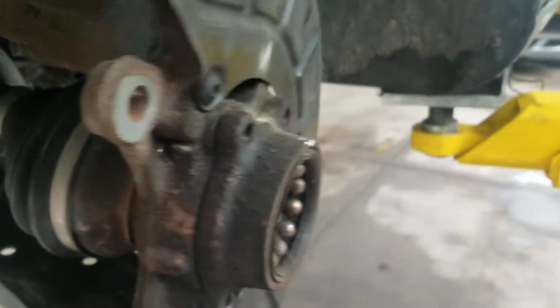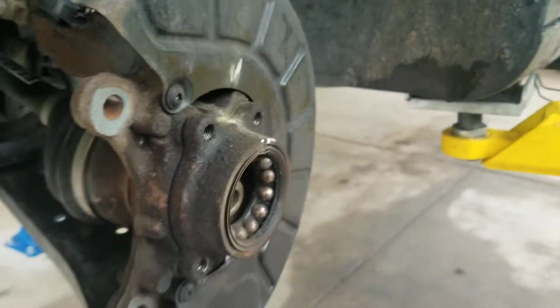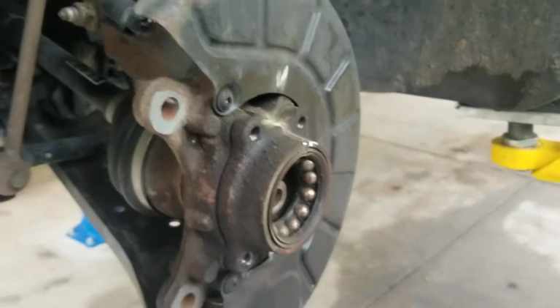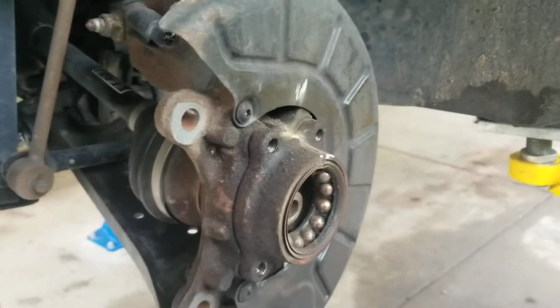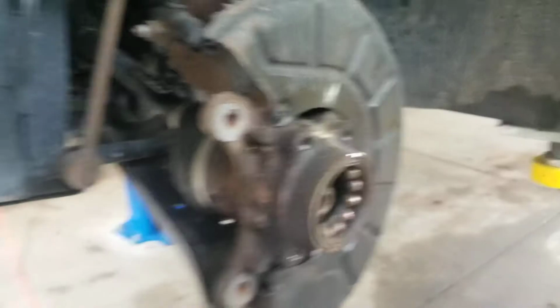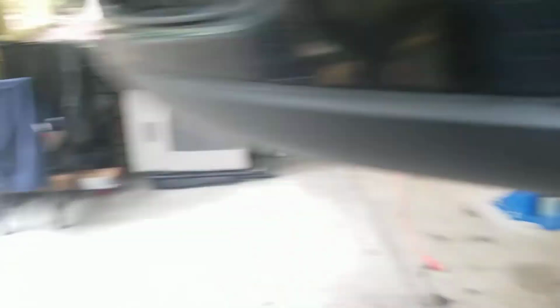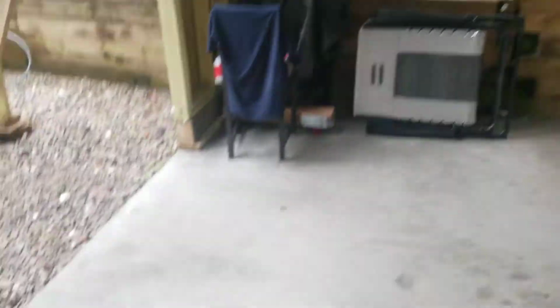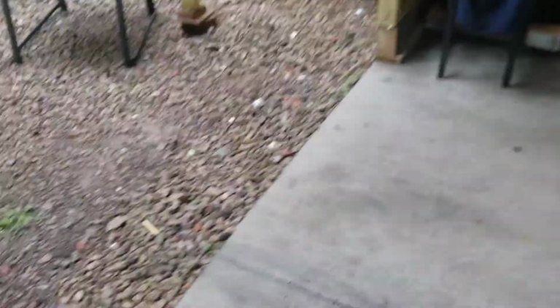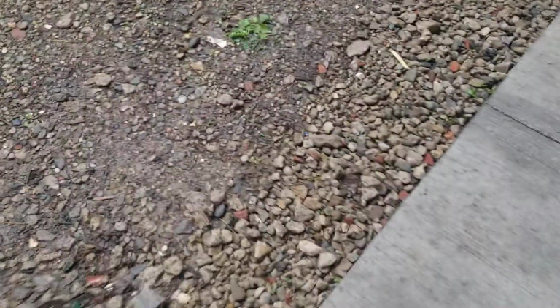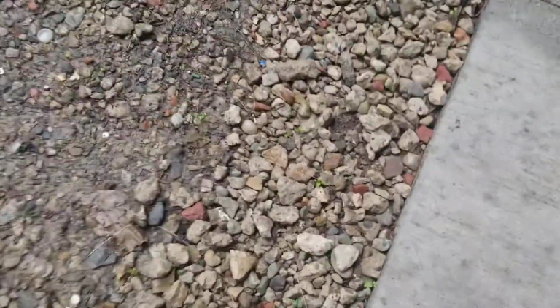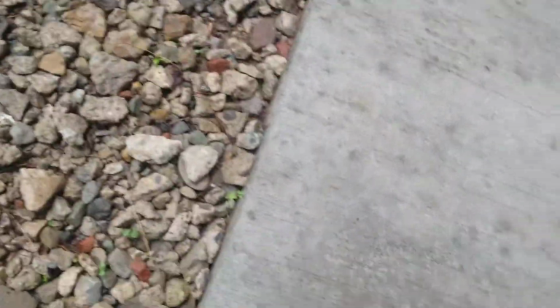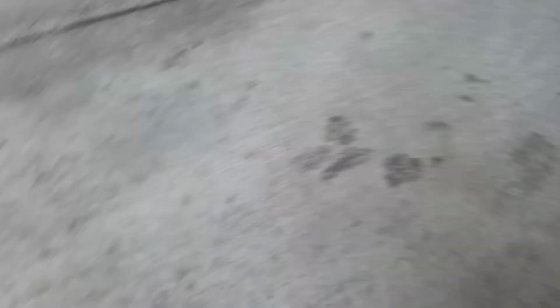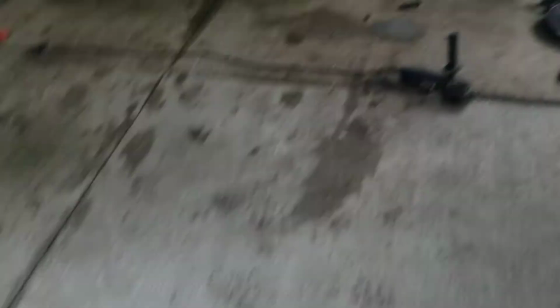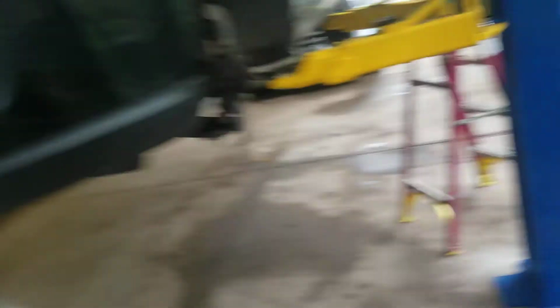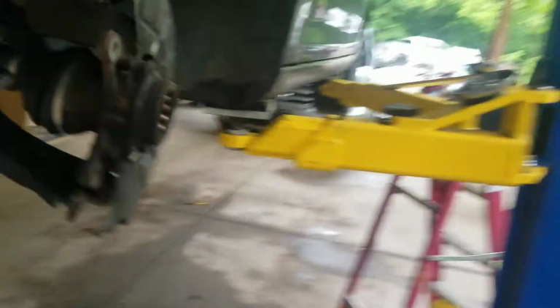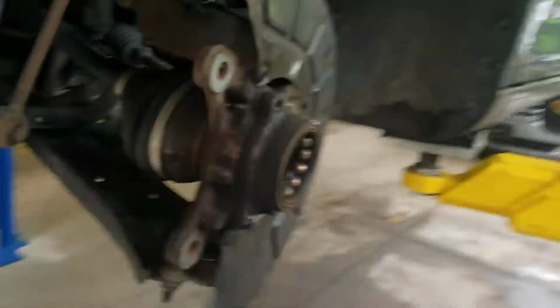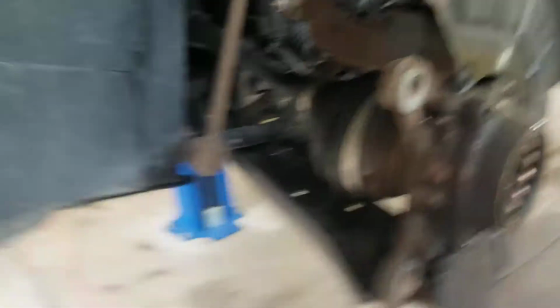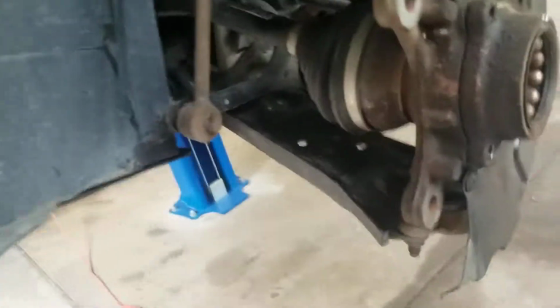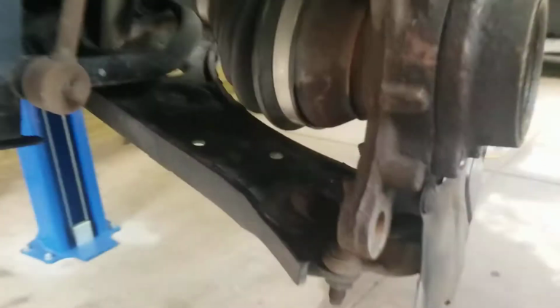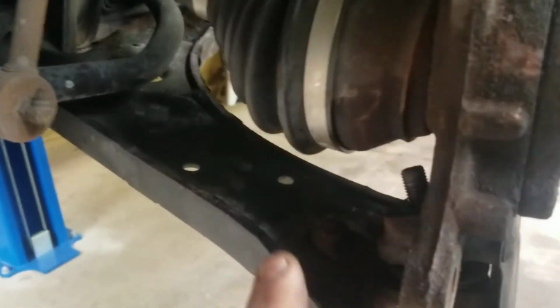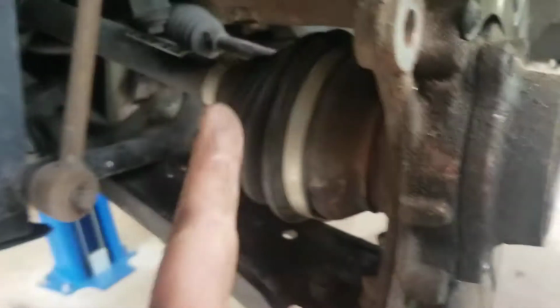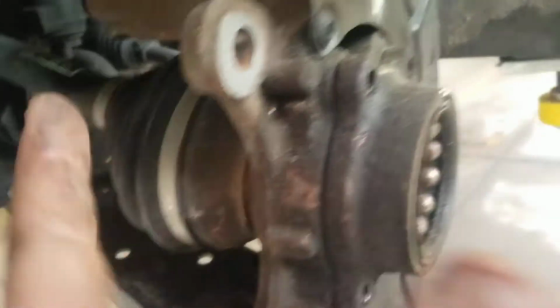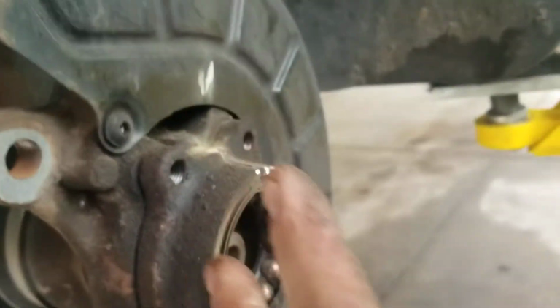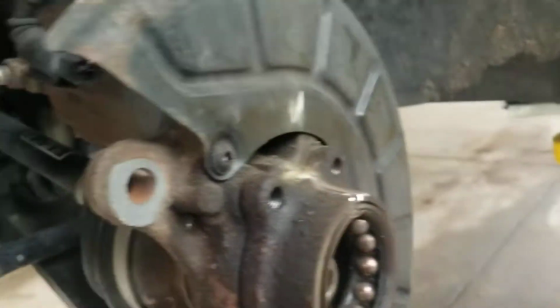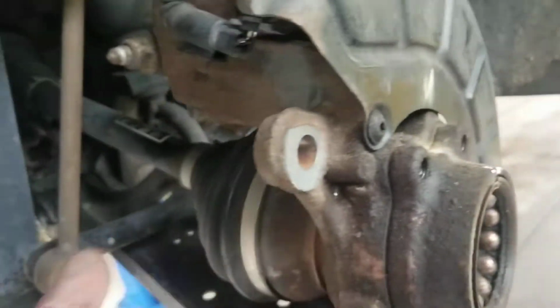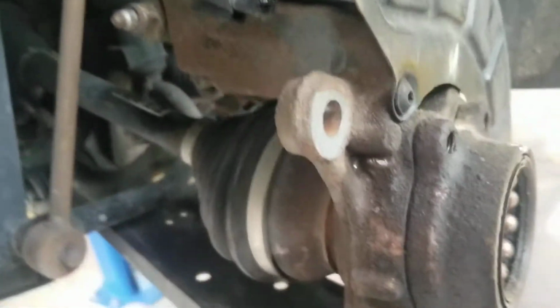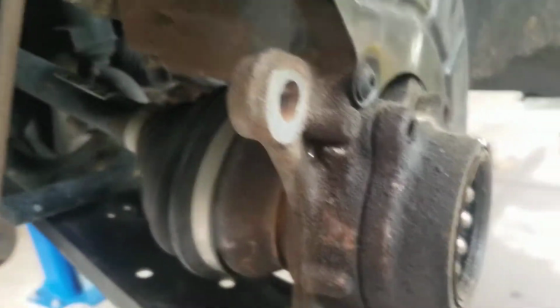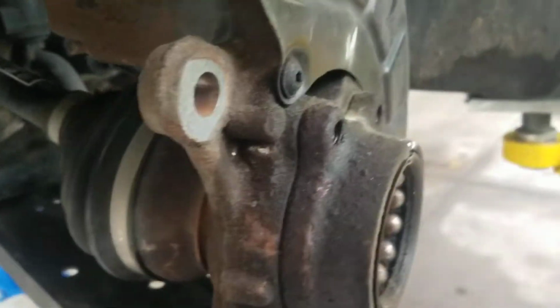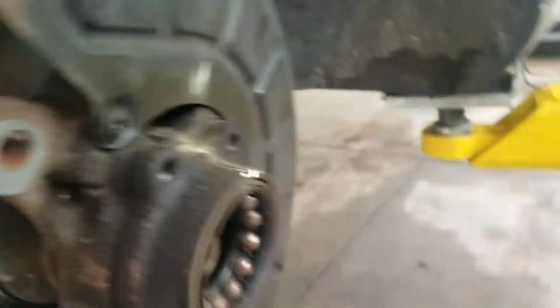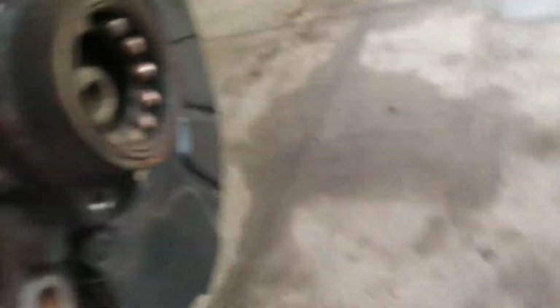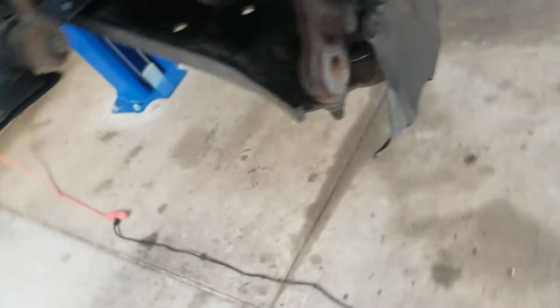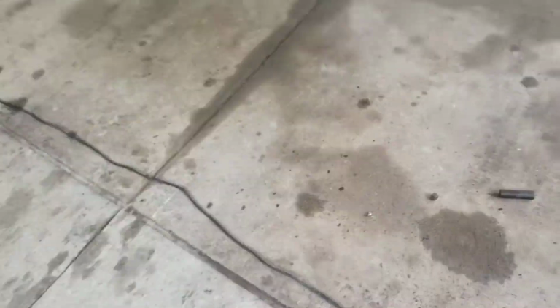The four bolts that hold the bearing in are triple squares. I couldn't quite reach them, so I took the lower ball joint out and moved the whole assembly out to get a little bit more clearance.